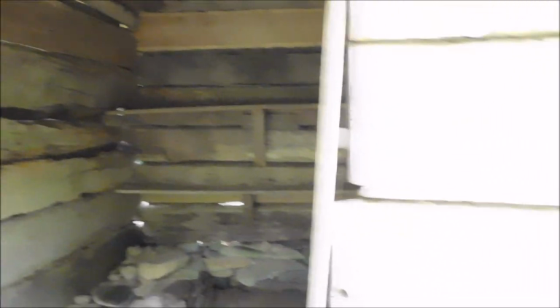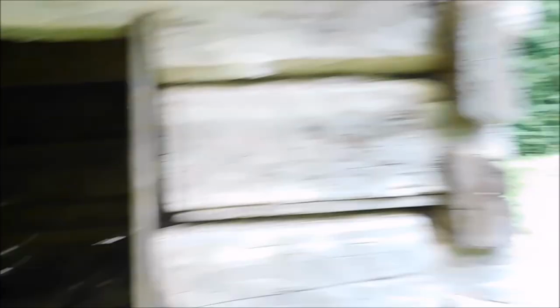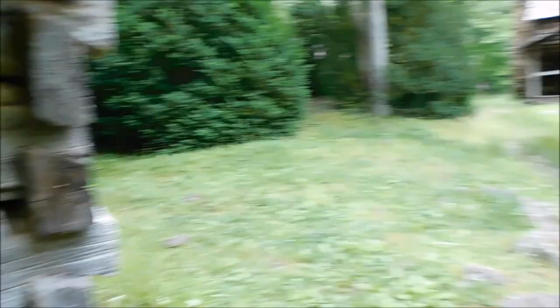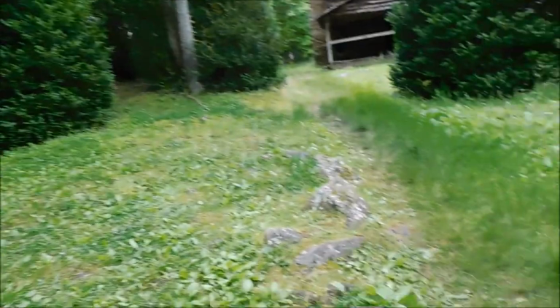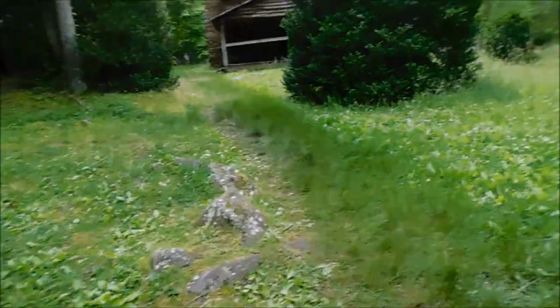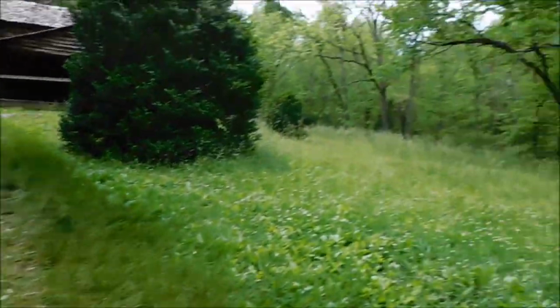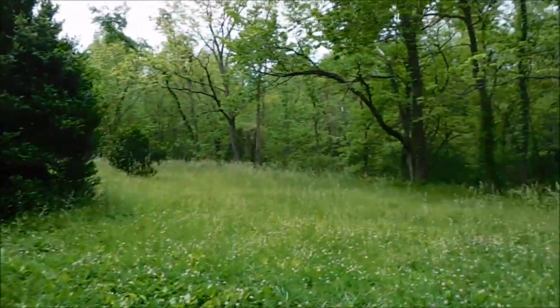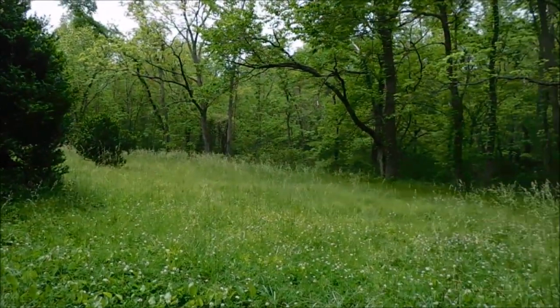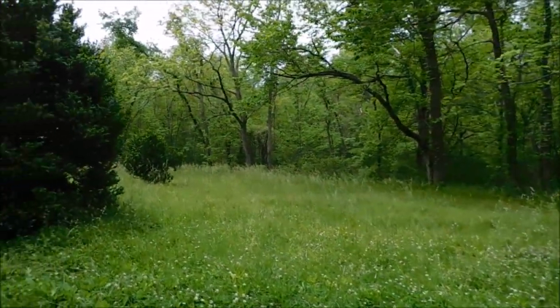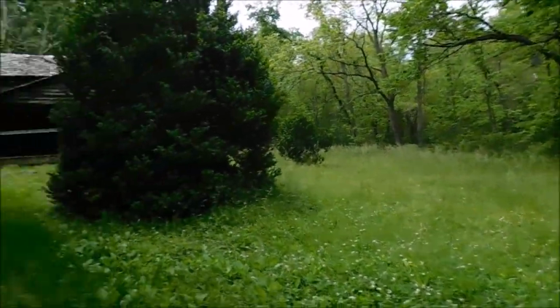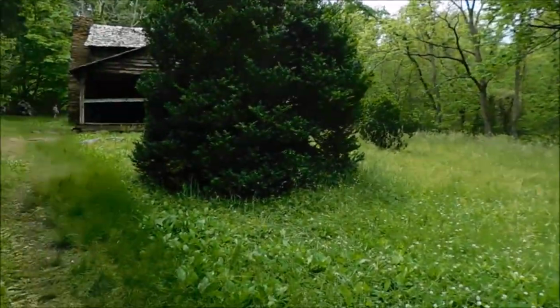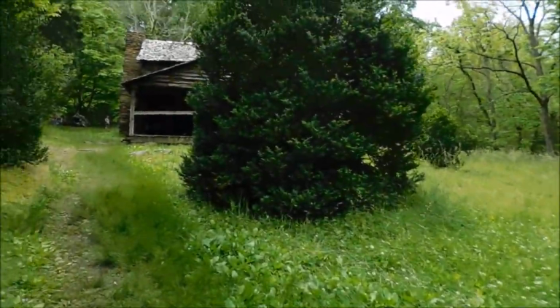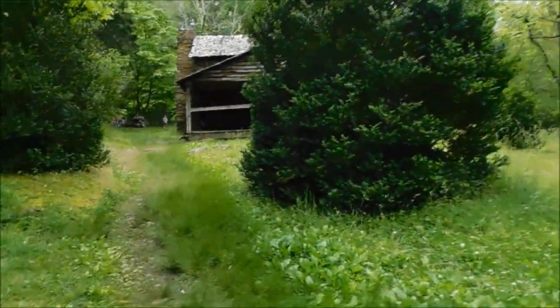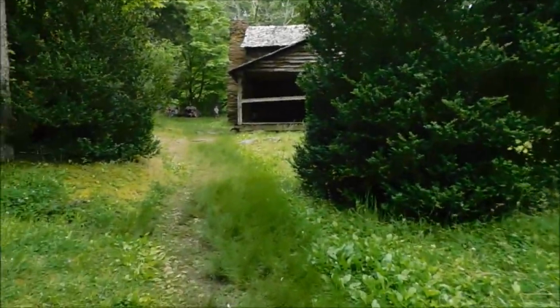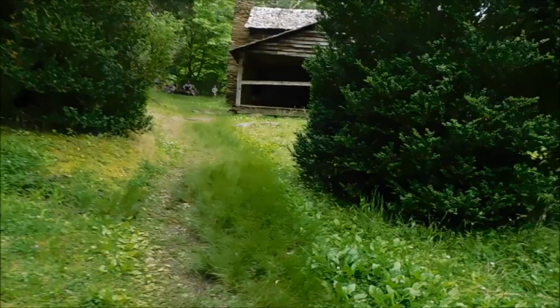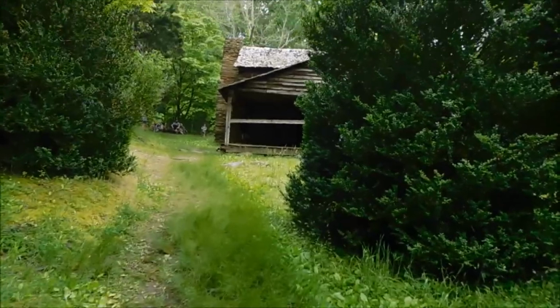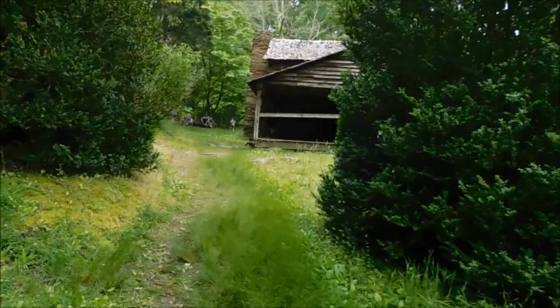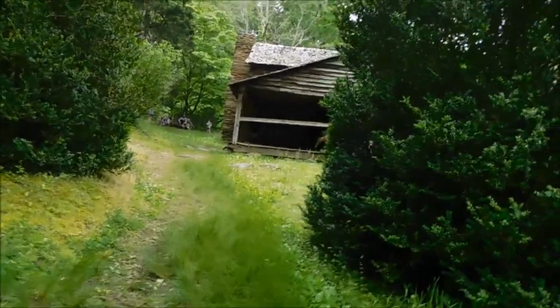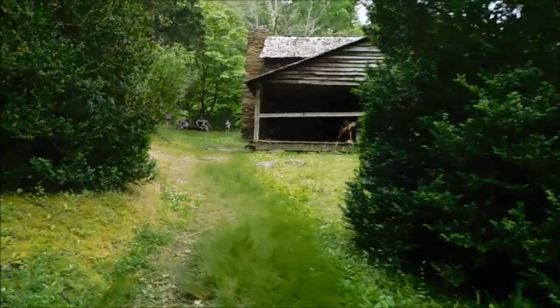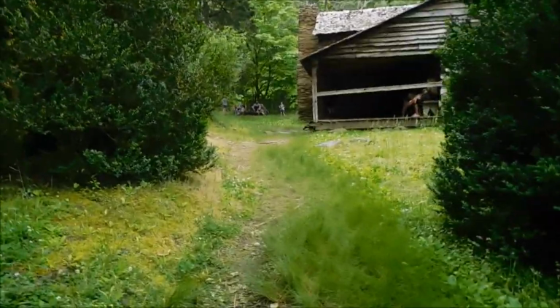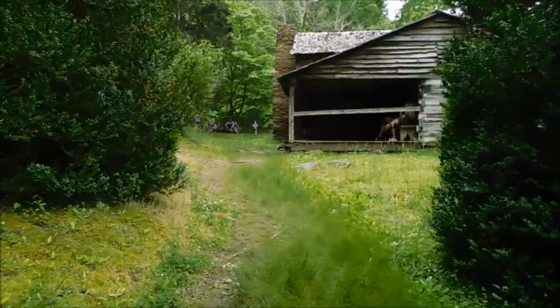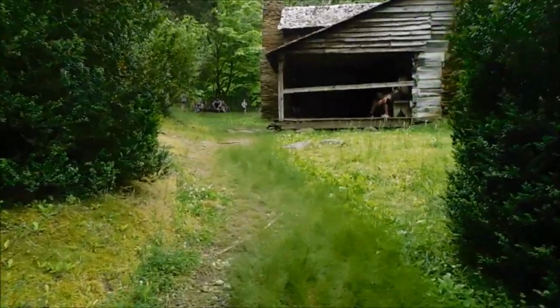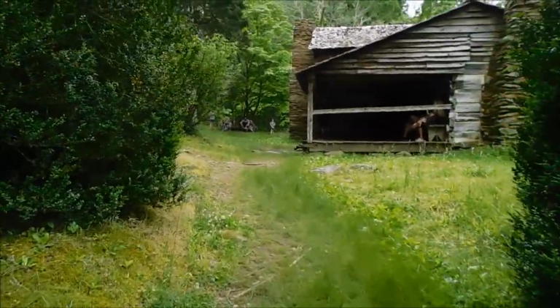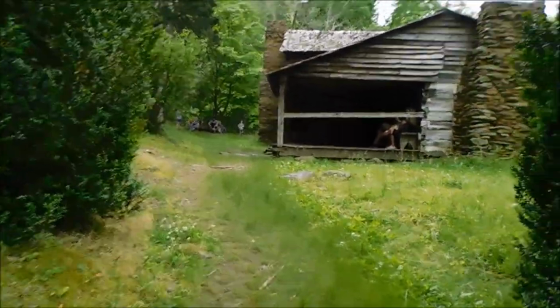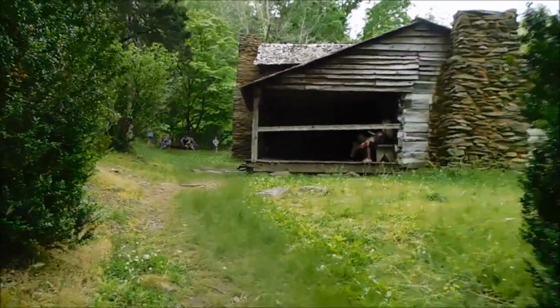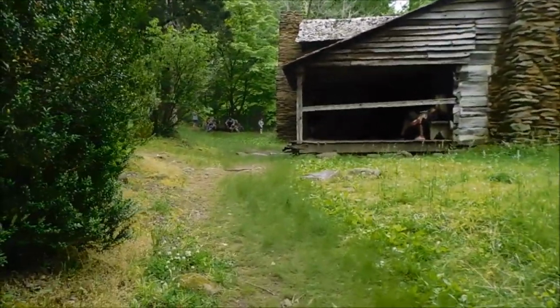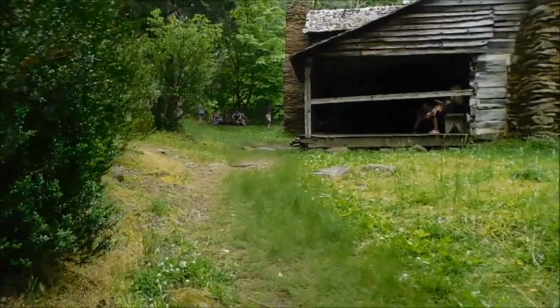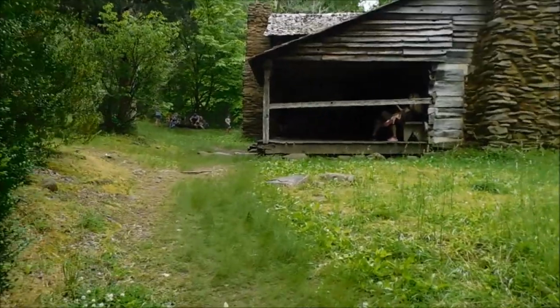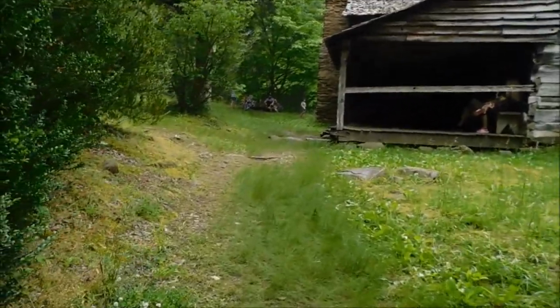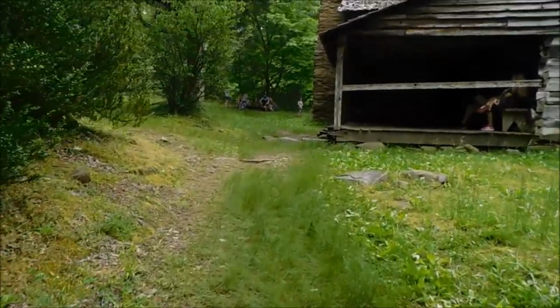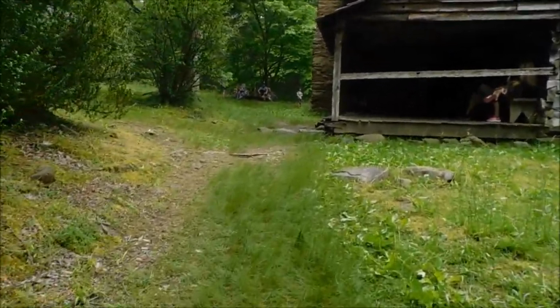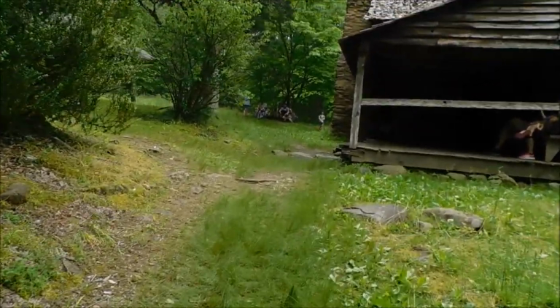We're going to come around and look through here. I'll show you the cabin and some of the other stuff in this little area. This is the Walker Sisters Cabin in the Great Smoky Mountains National Park, guys.